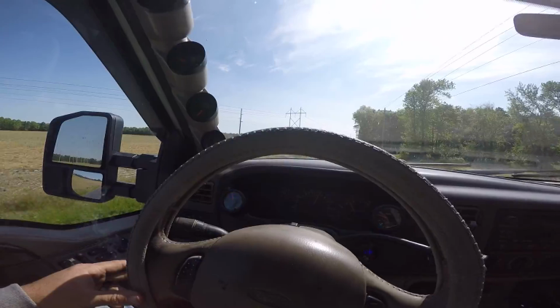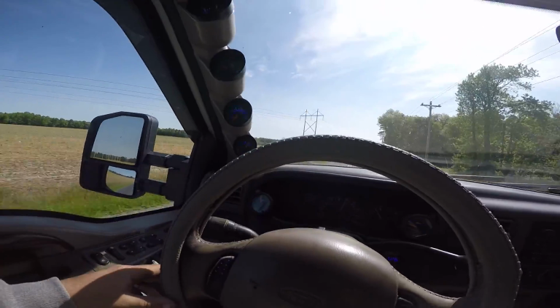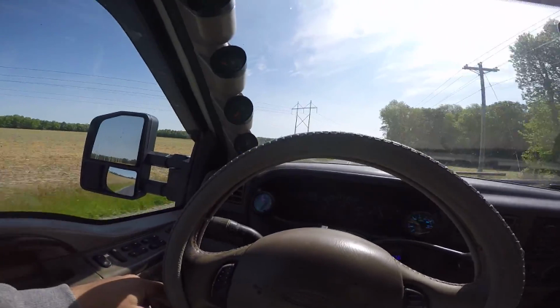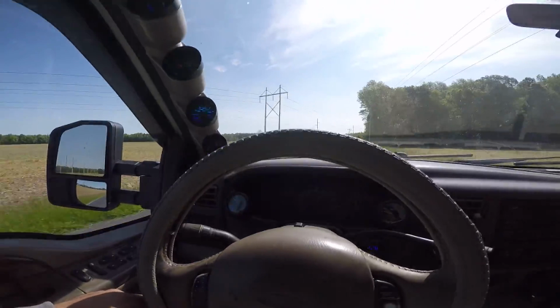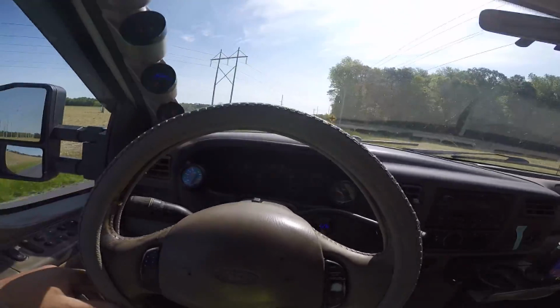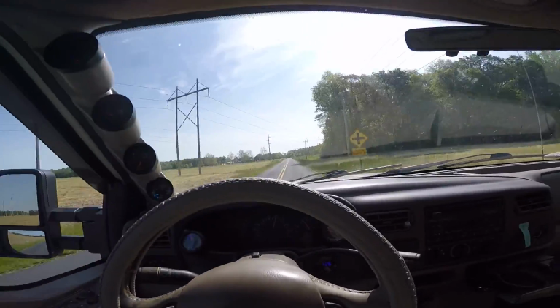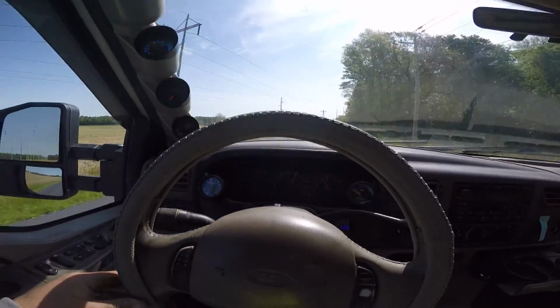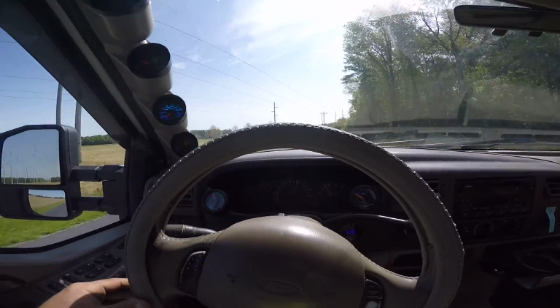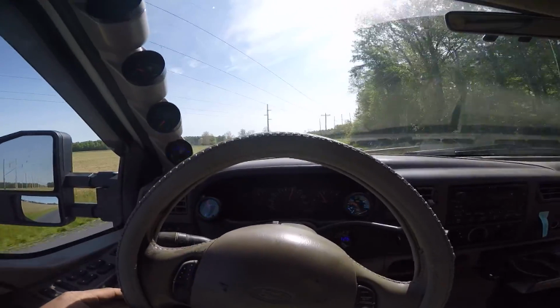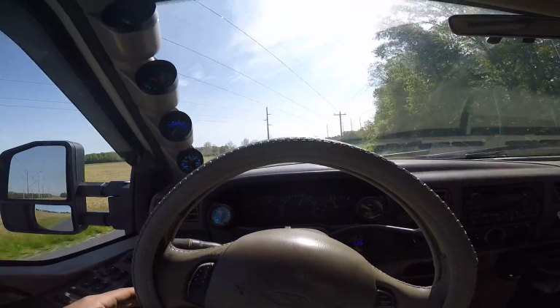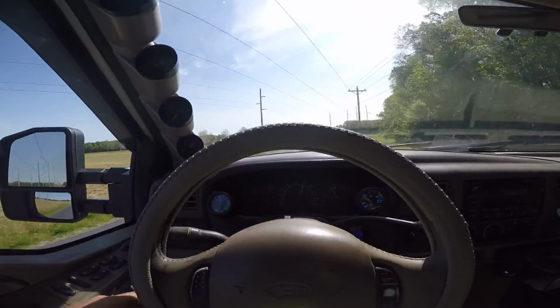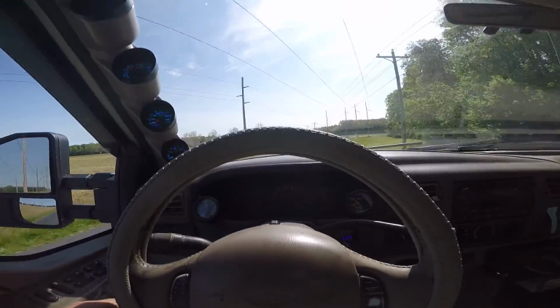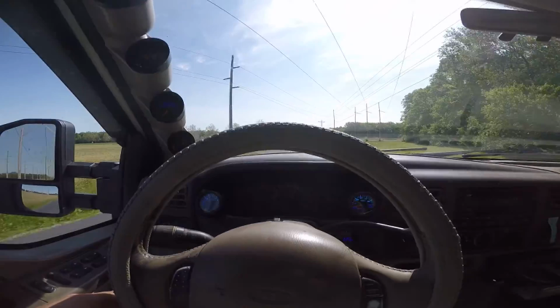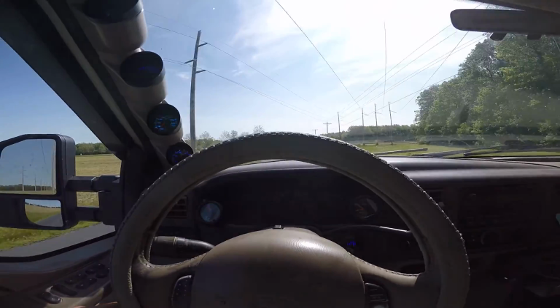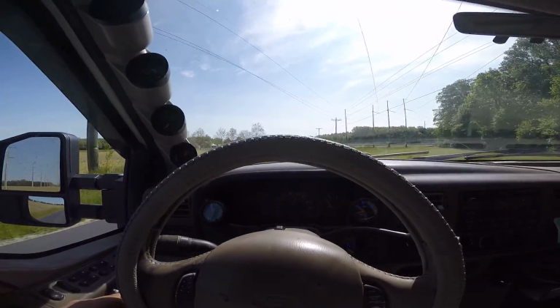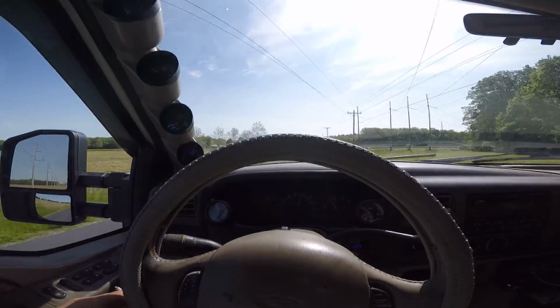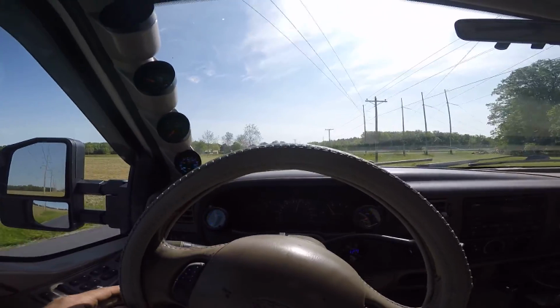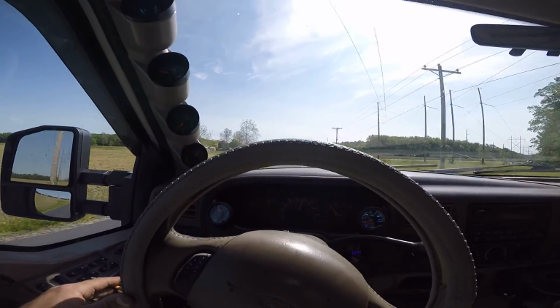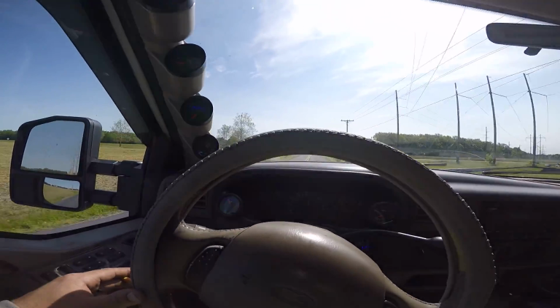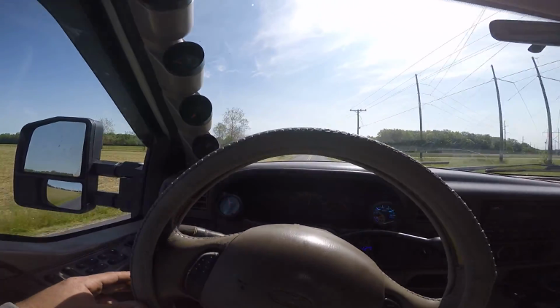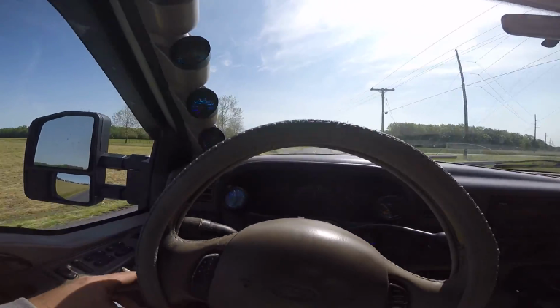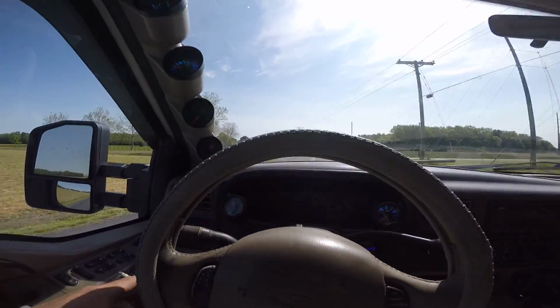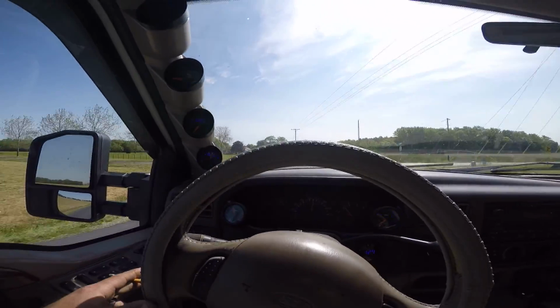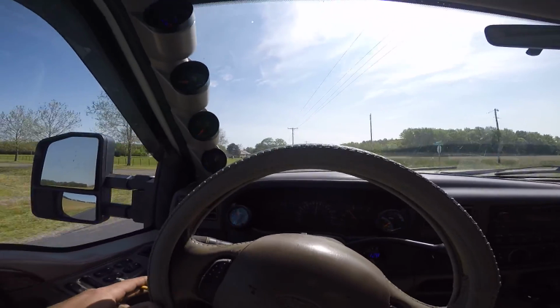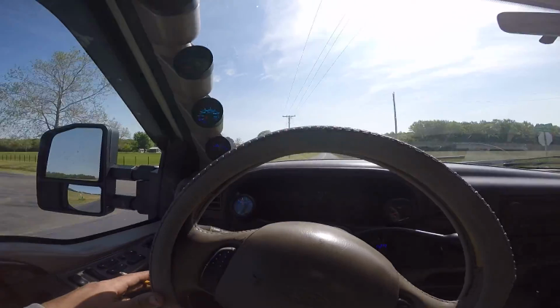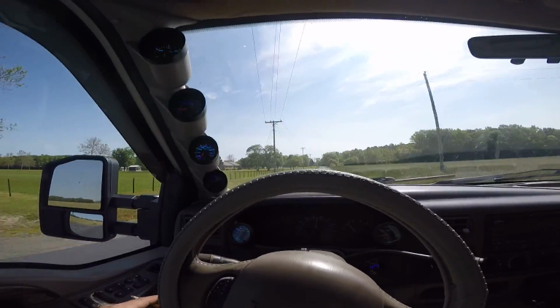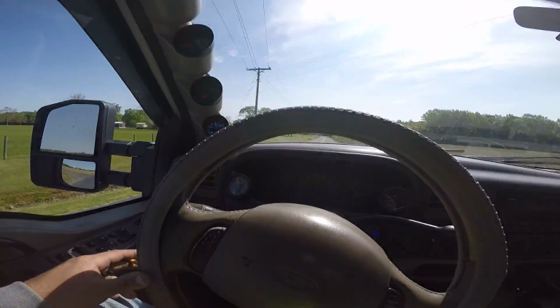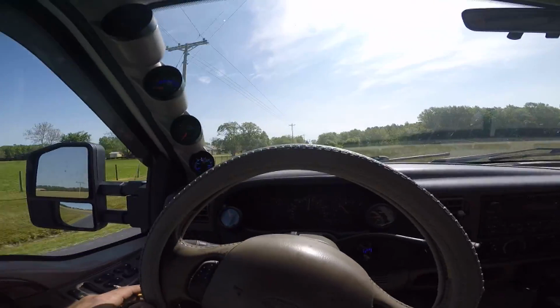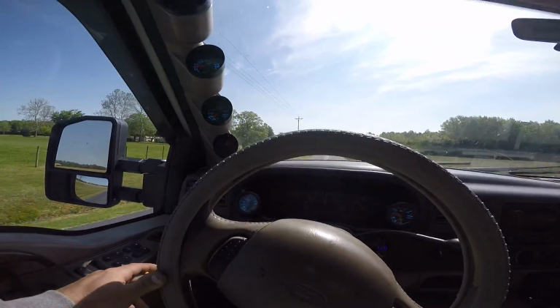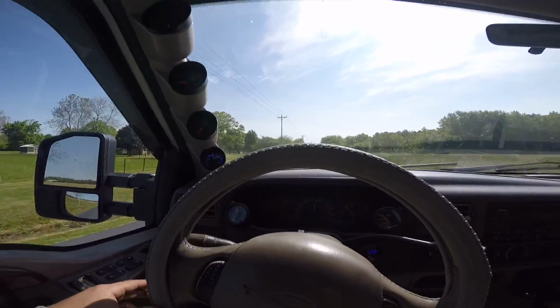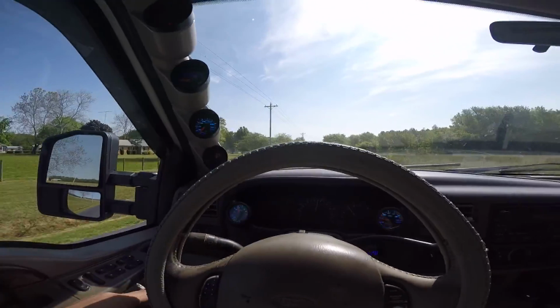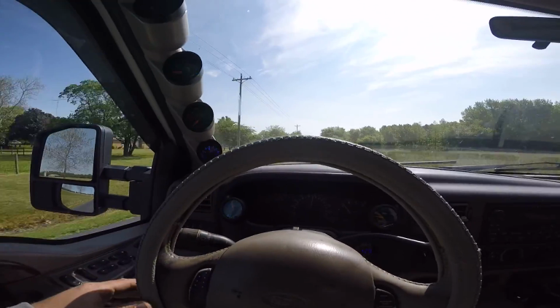I like the turbo, the way it sounds. Sometimes it can almost be annoying, especially at like a cruising 60 — it gets kind of annoying.